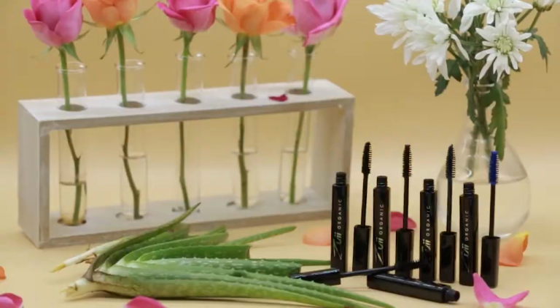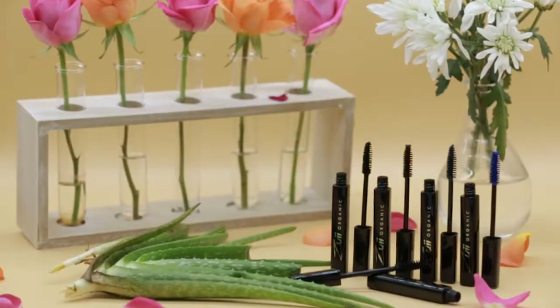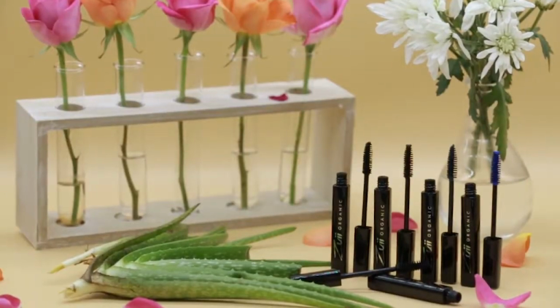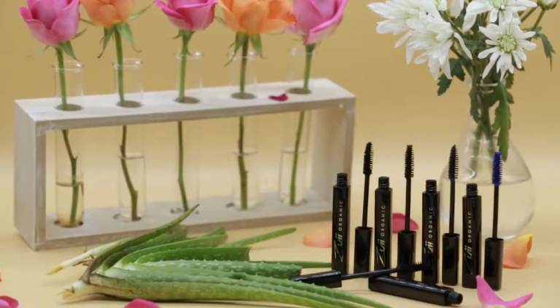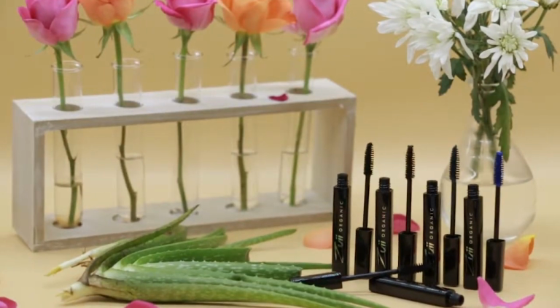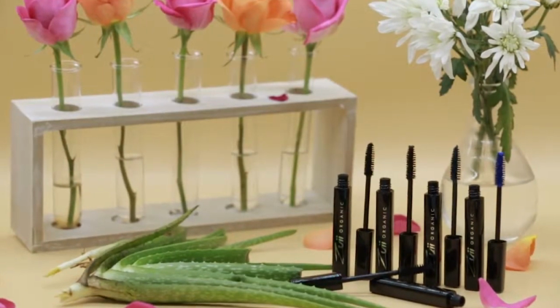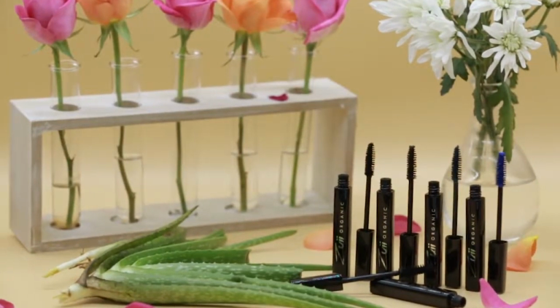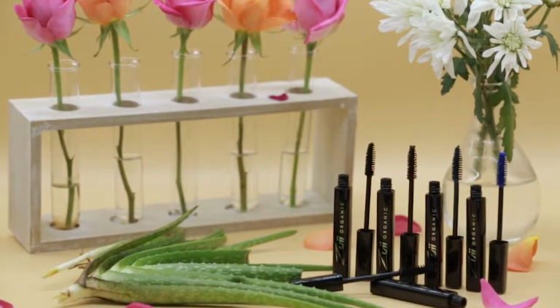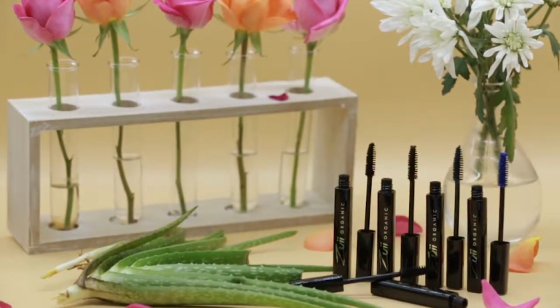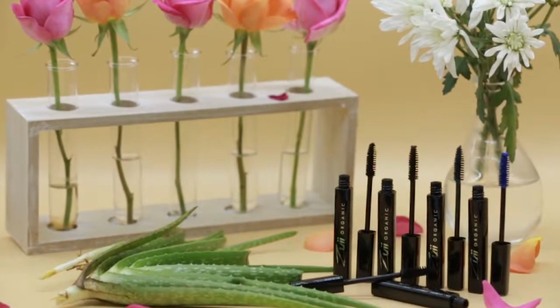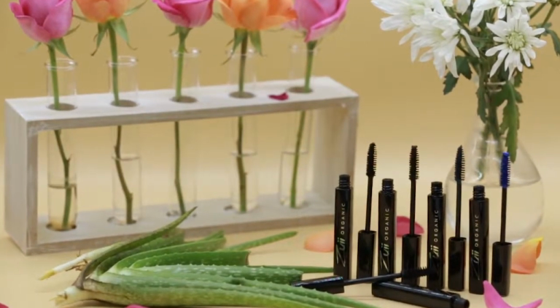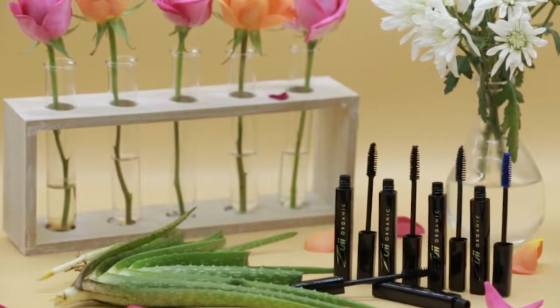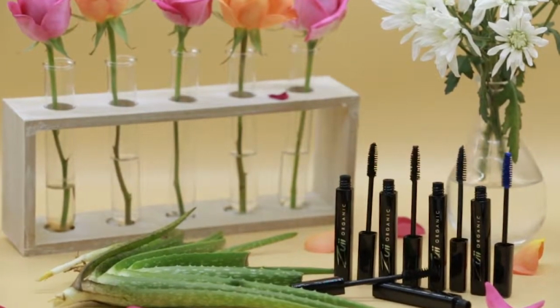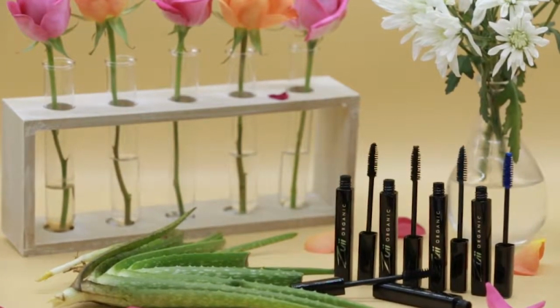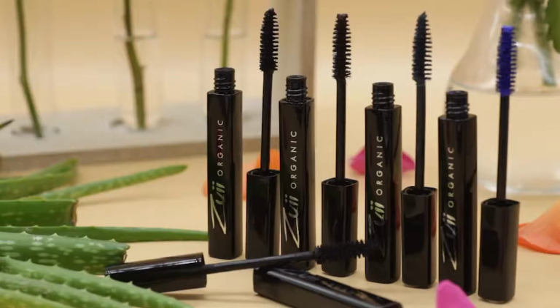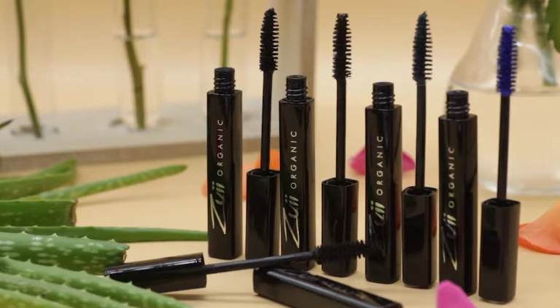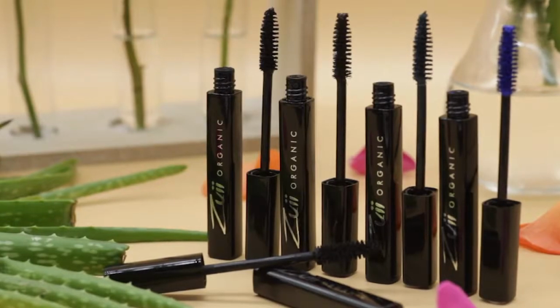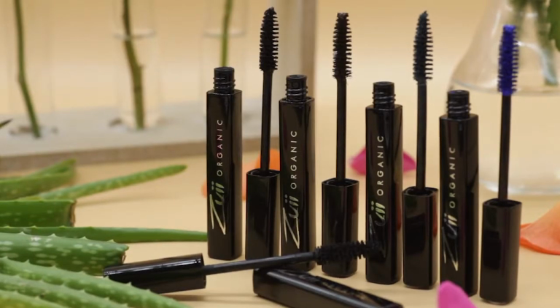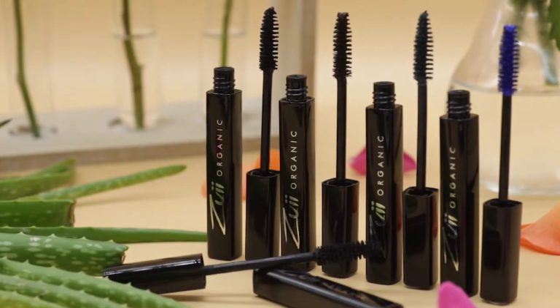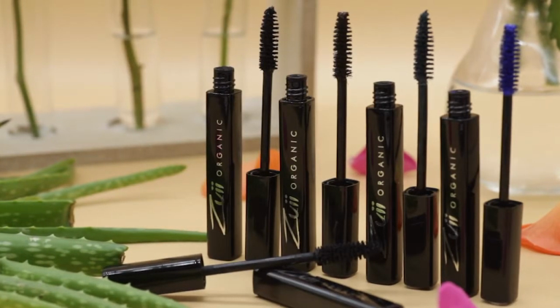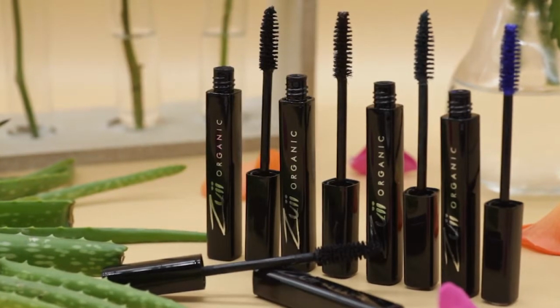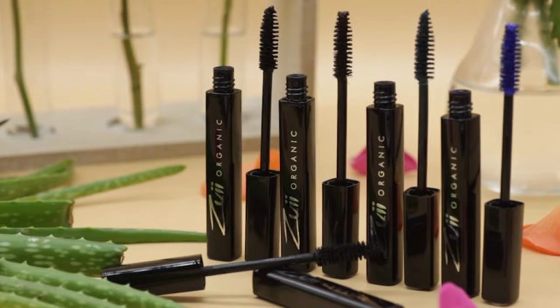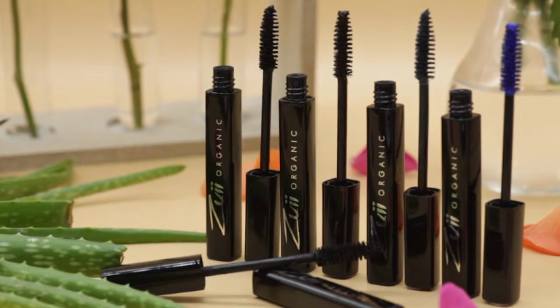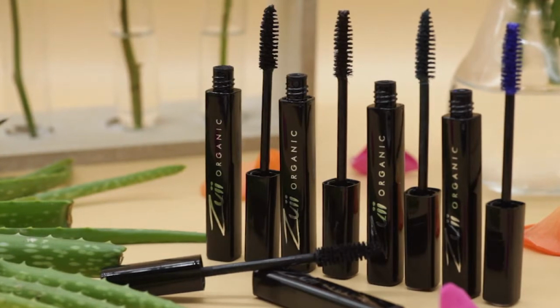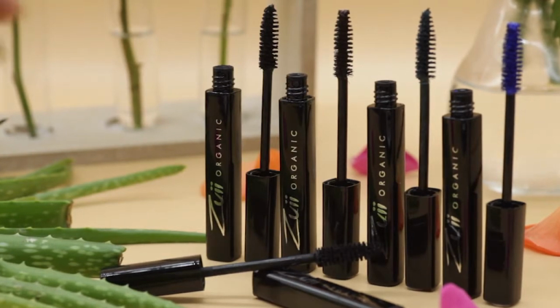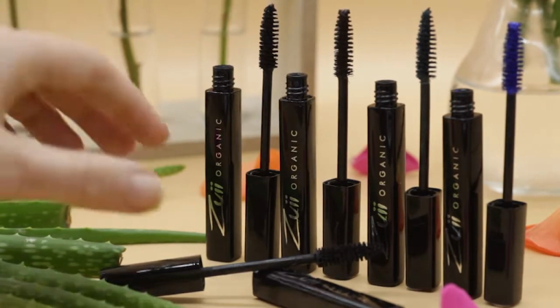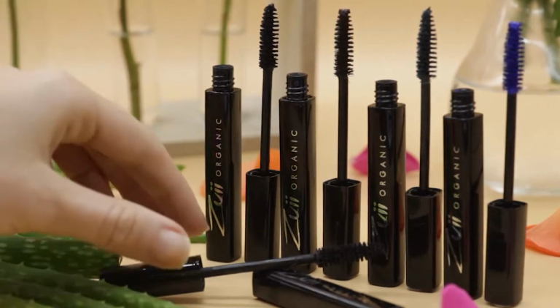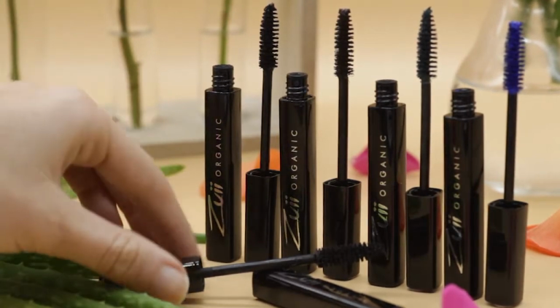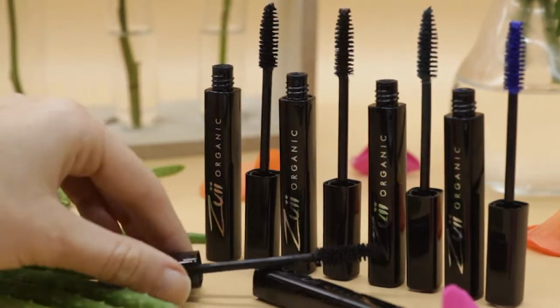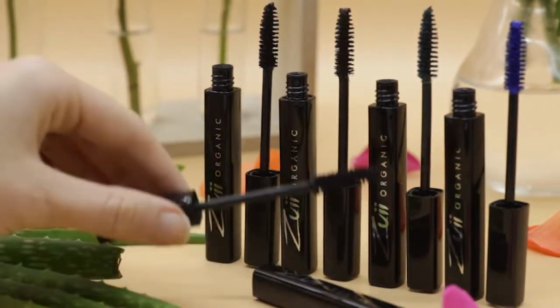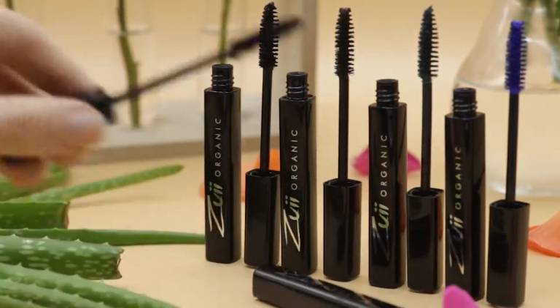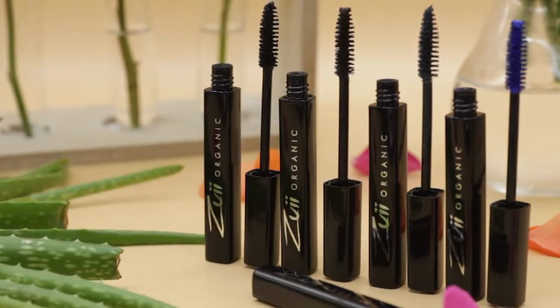Zoe's Unique Vegan Certified Organic Flora Mascara nourishes your lashes and offers professional smudge resistant performance.